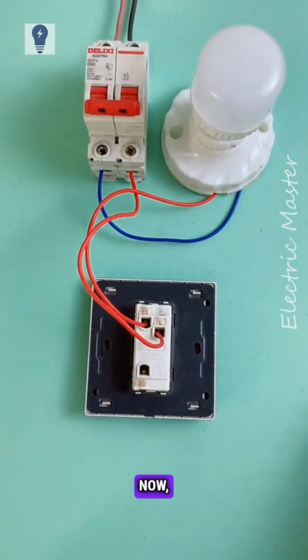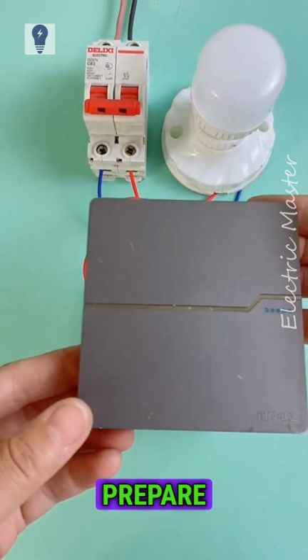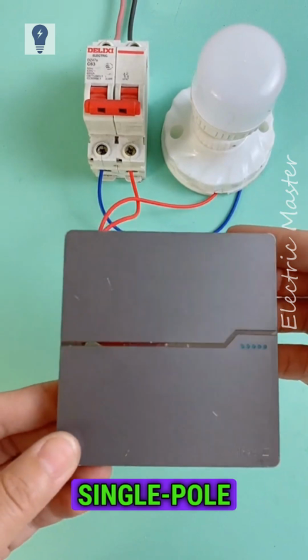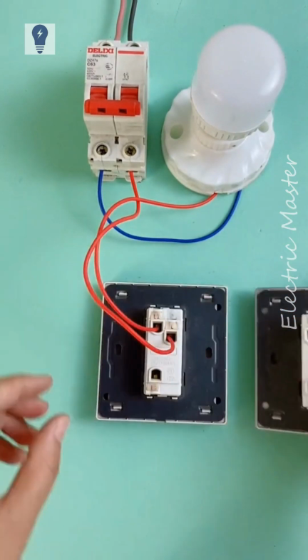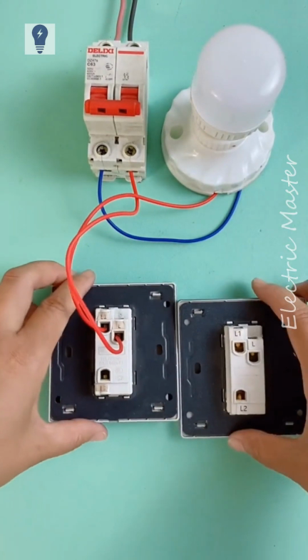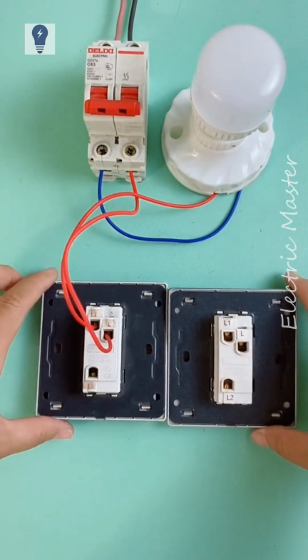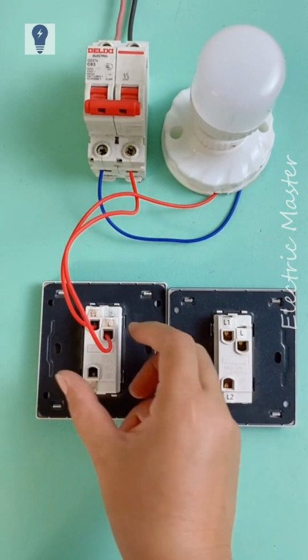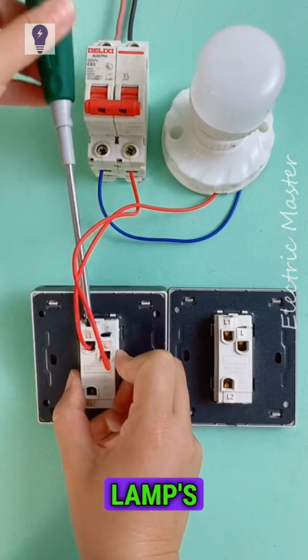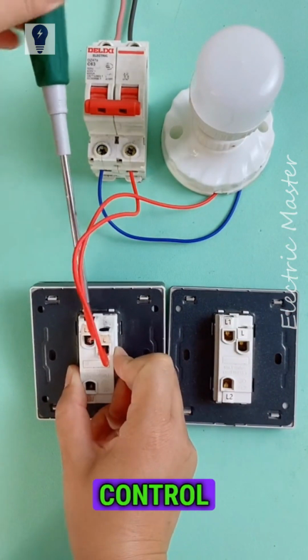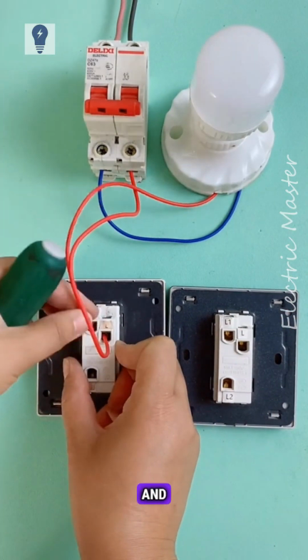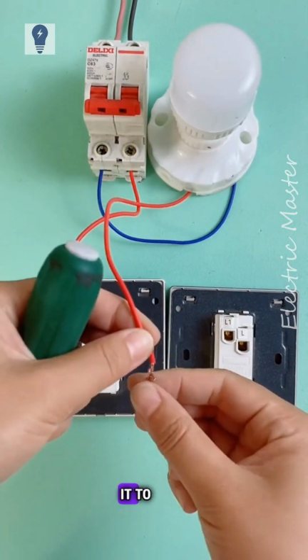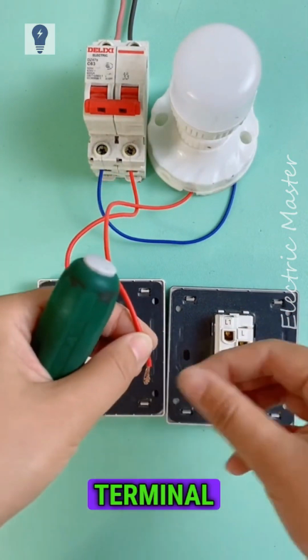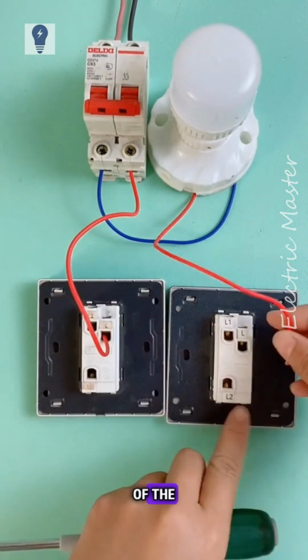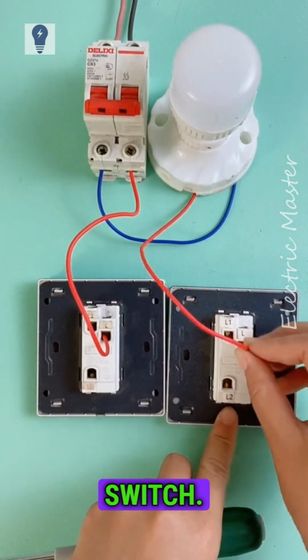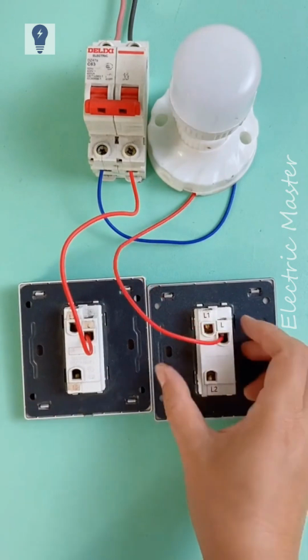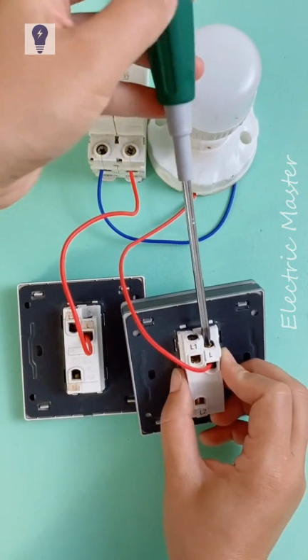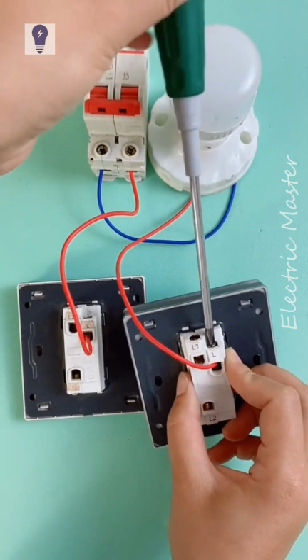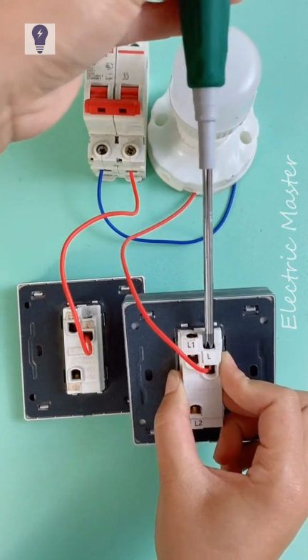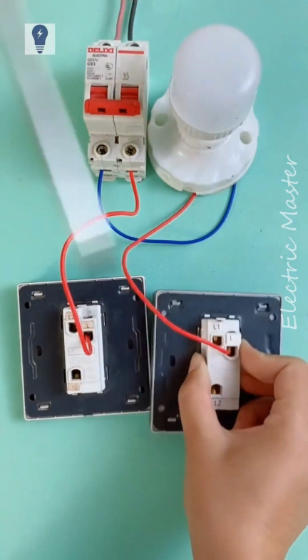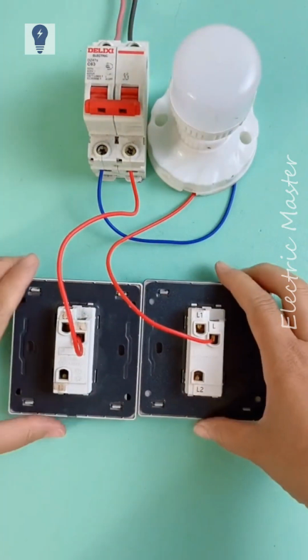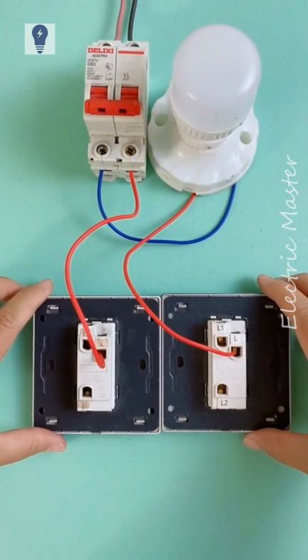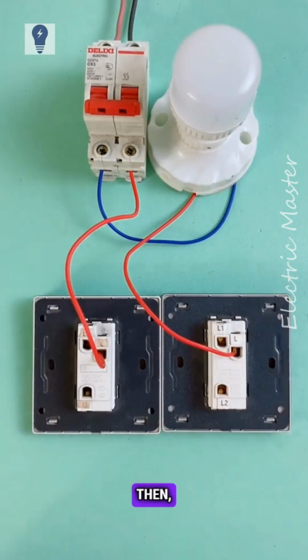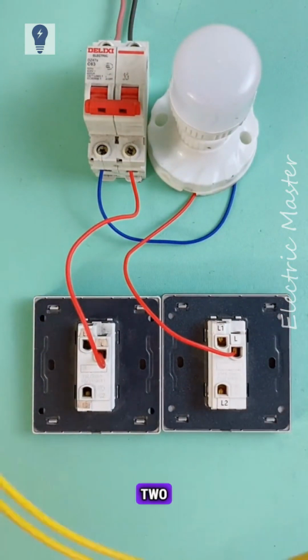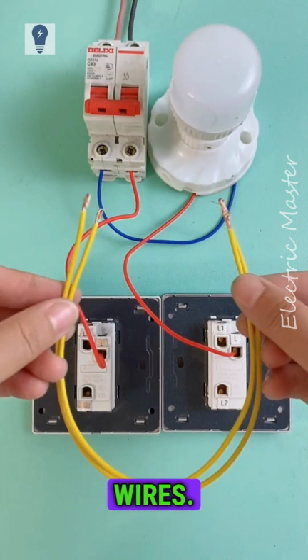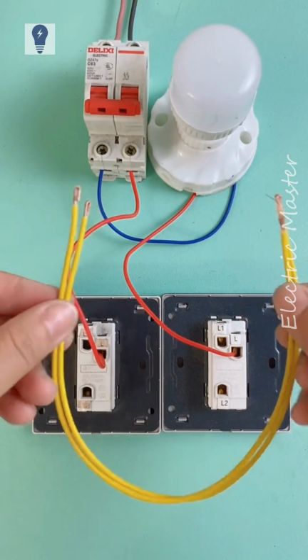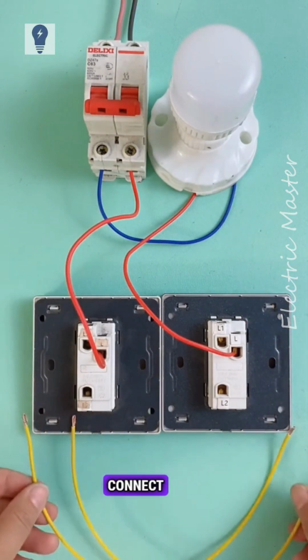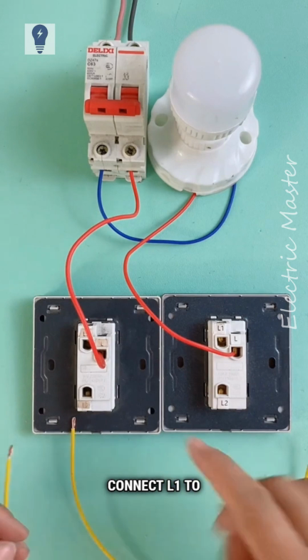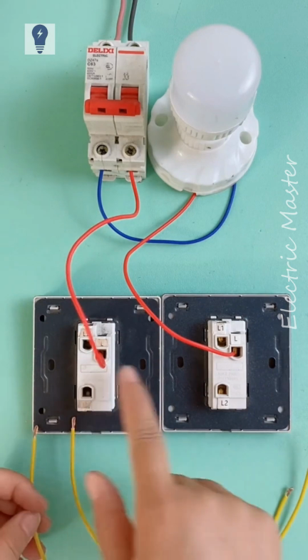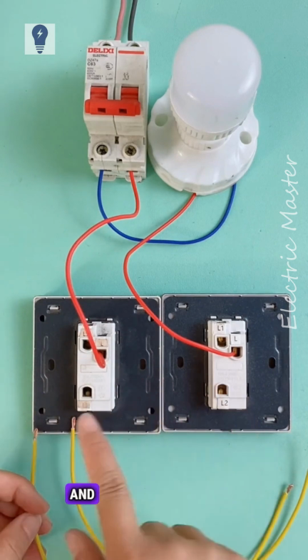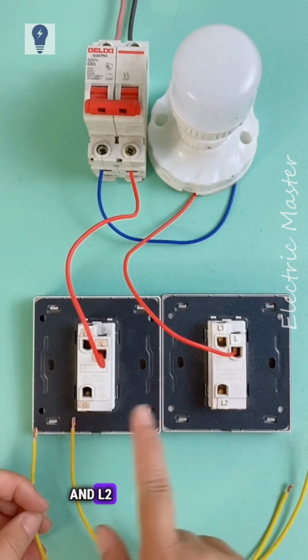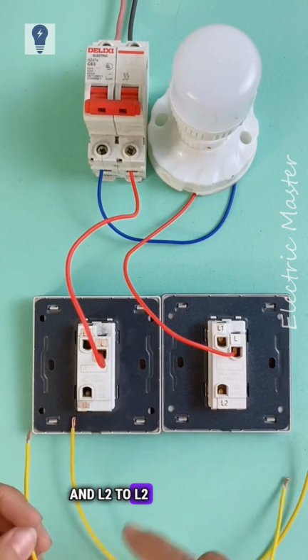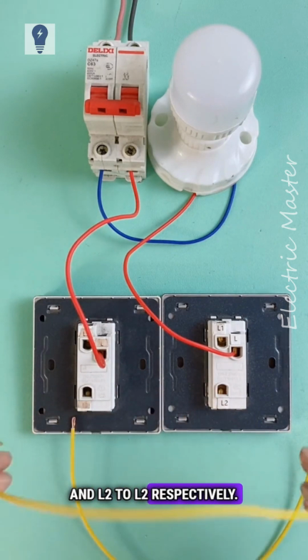Now let's prepare a single pole switch. Remove the lamp's control wire and connect it to the L terminal of the other switch. Then prepare two double wires. Connect L1 to L1 and L2 to L2 respectively.